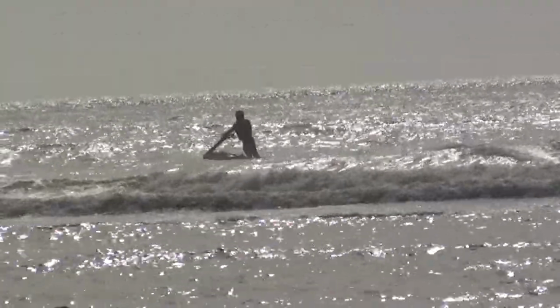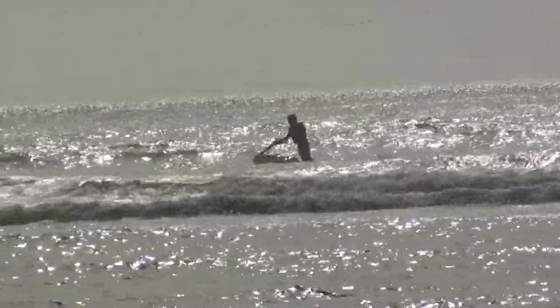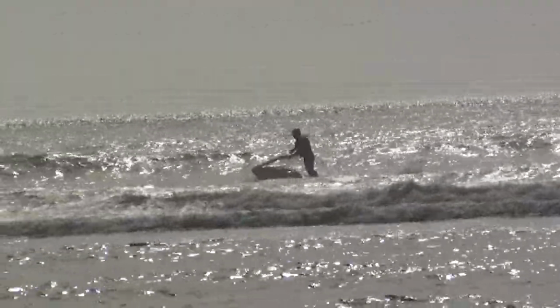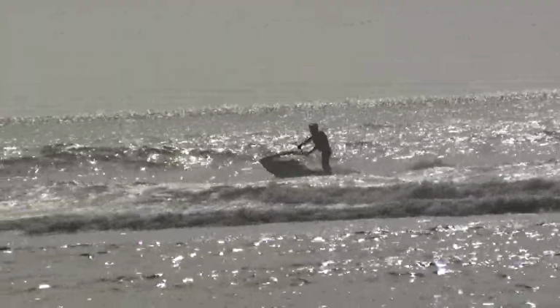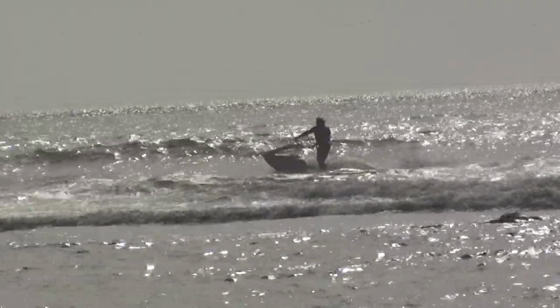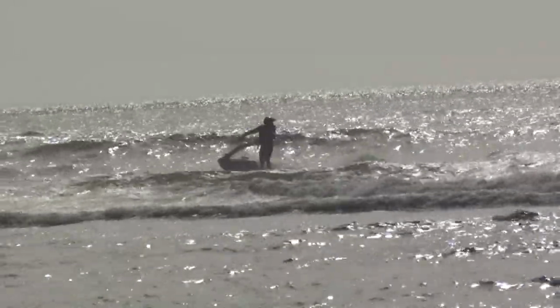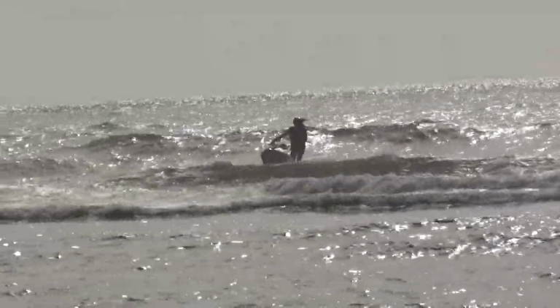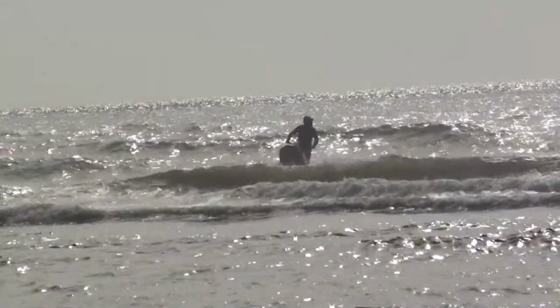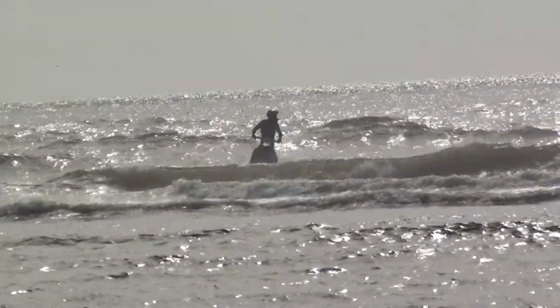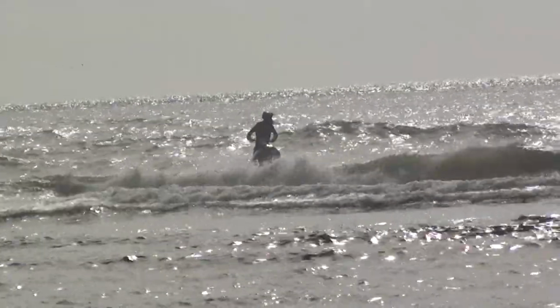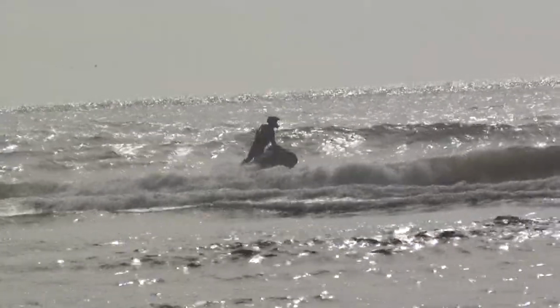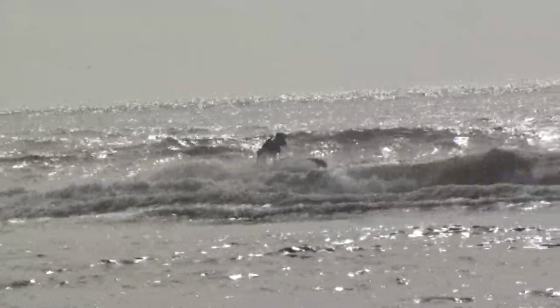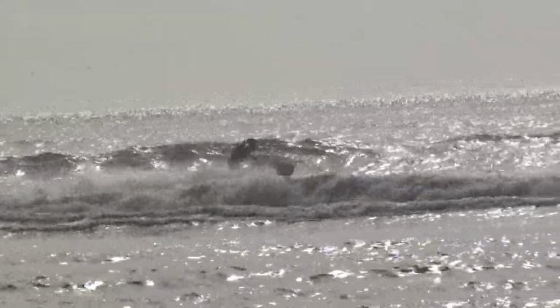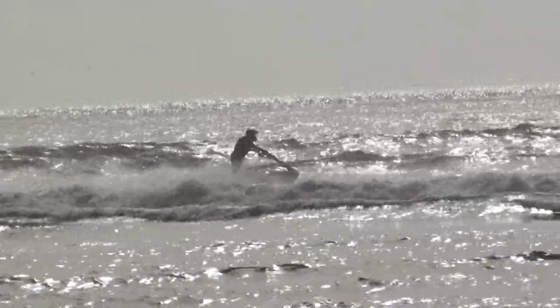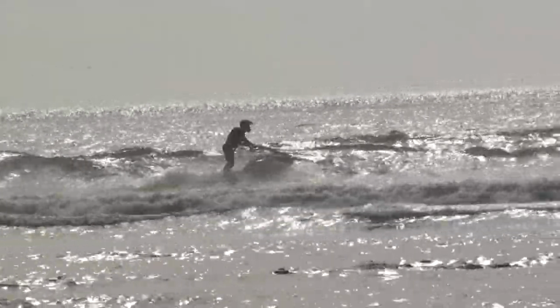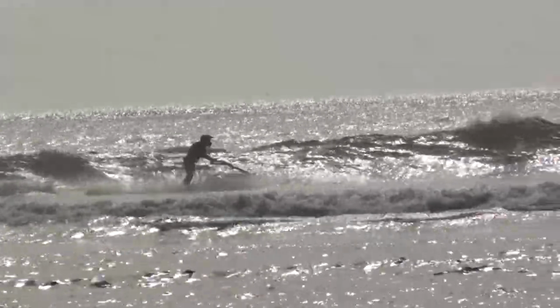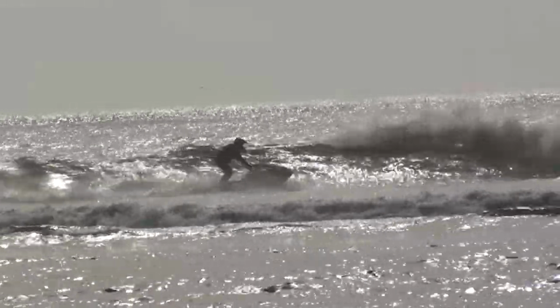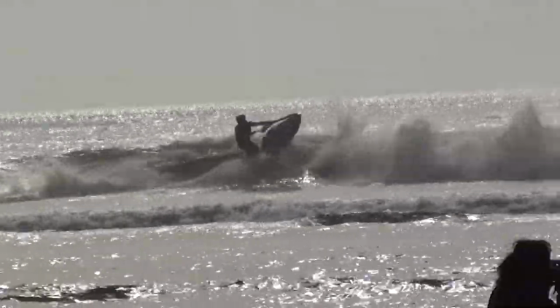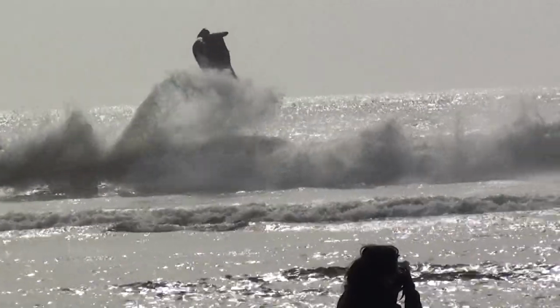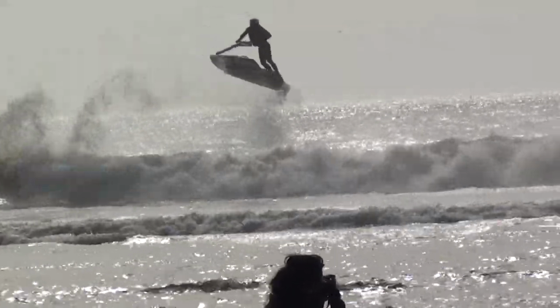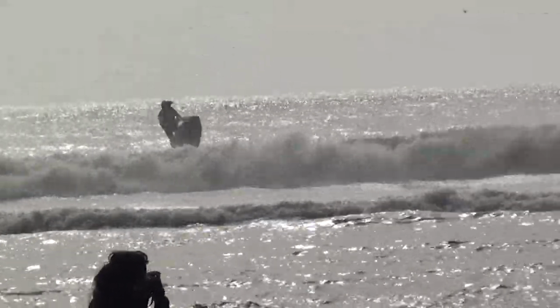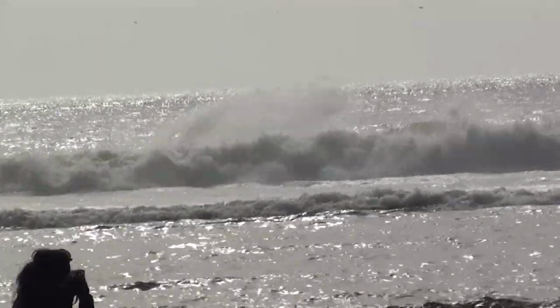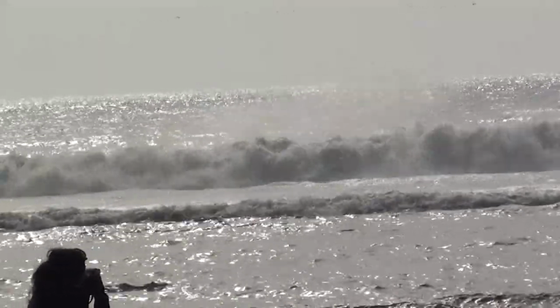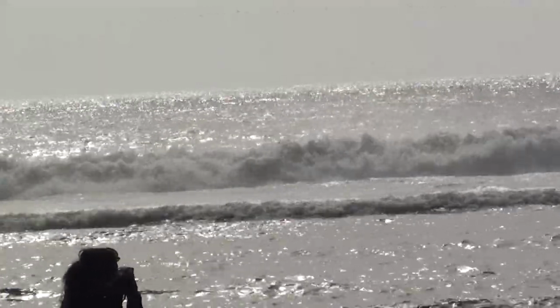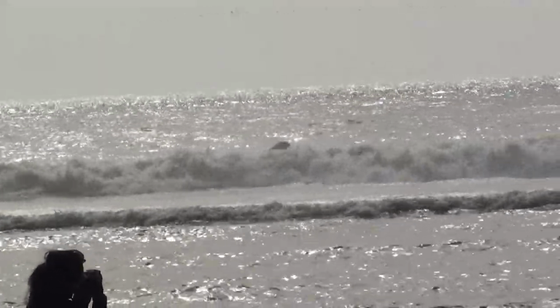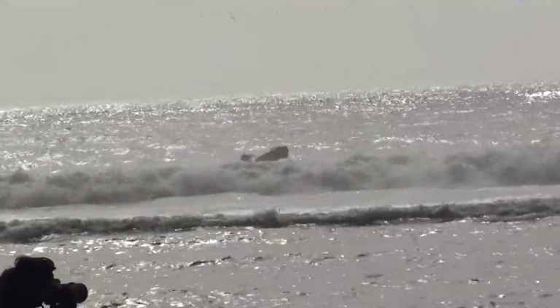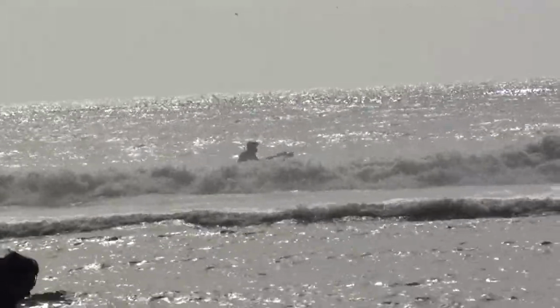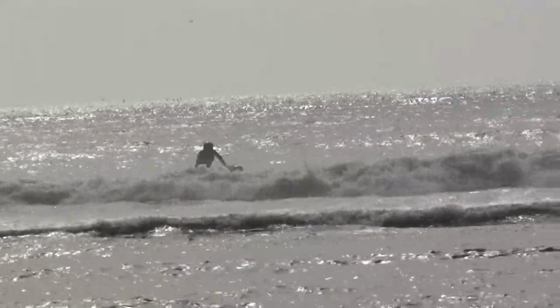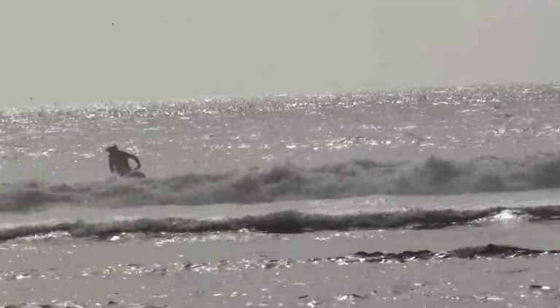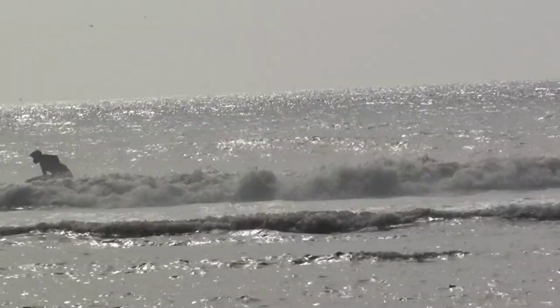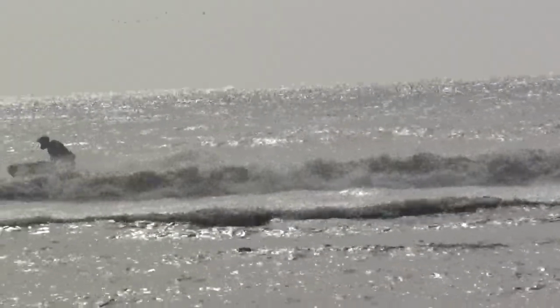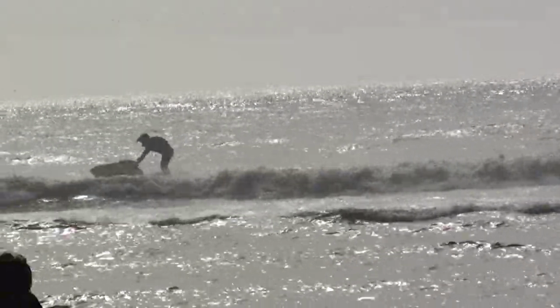Abraham checking out that set coming in the back — he's about to lock and load and get sky high here in a second. Jake Right locks on as well. Both riders coming at it. Abraham going for a 360, Jake Right as well. Both riders not quite making it around.